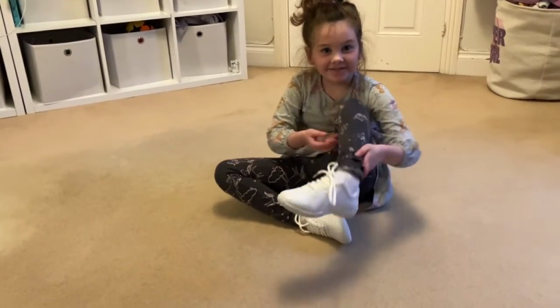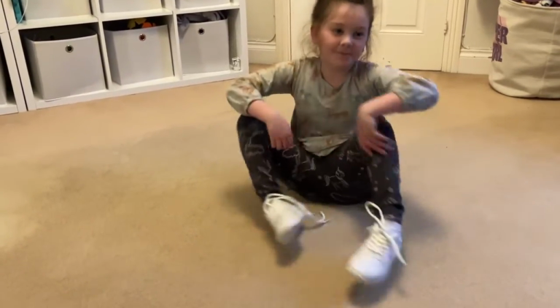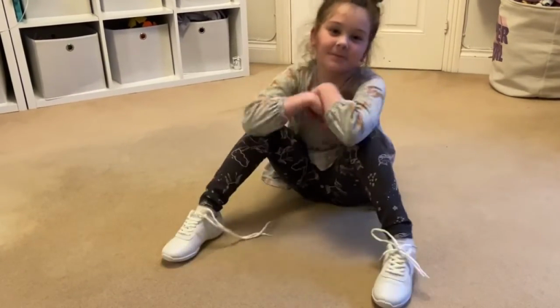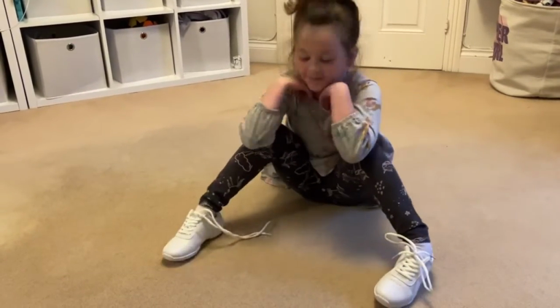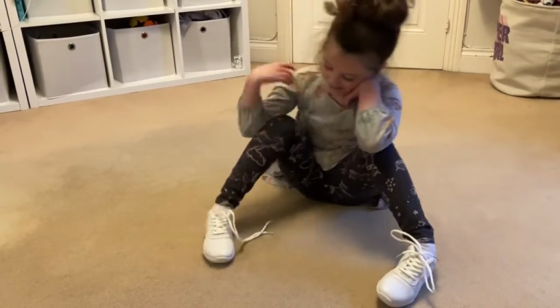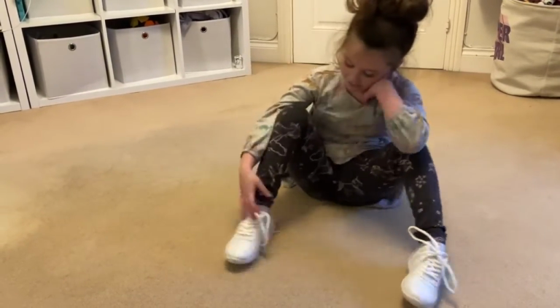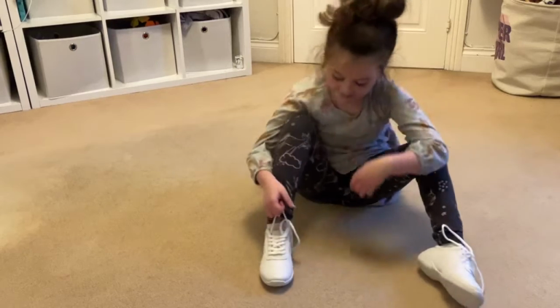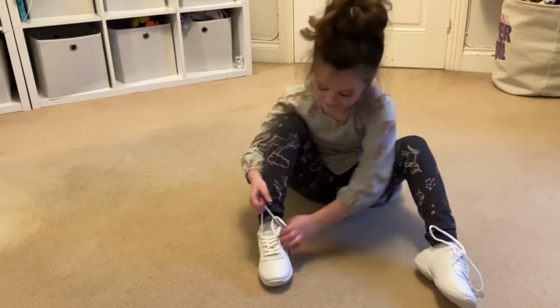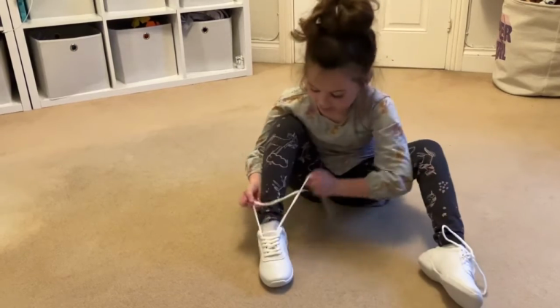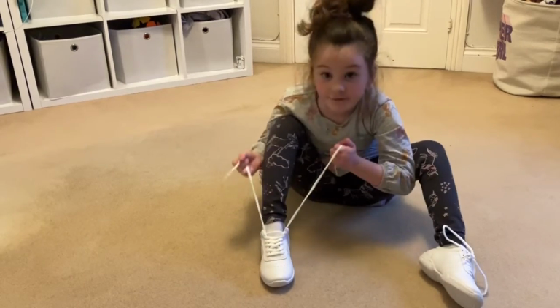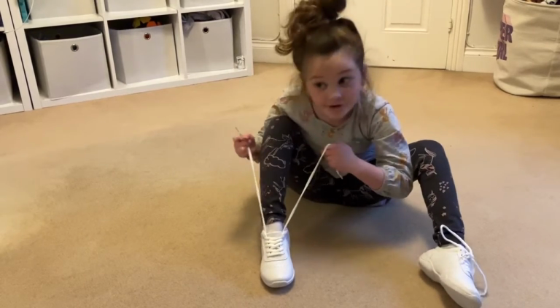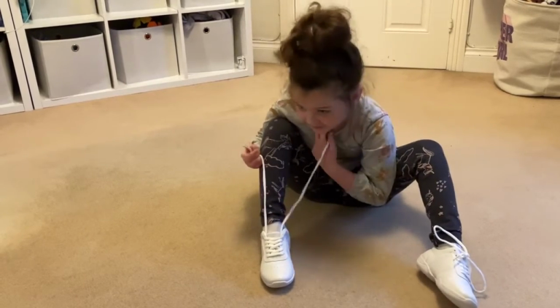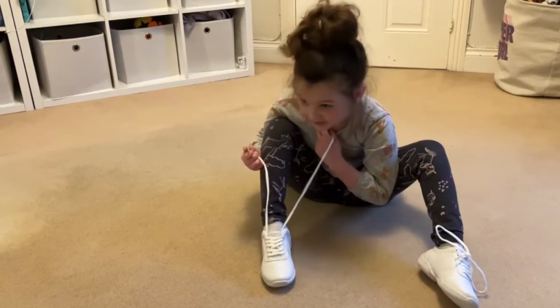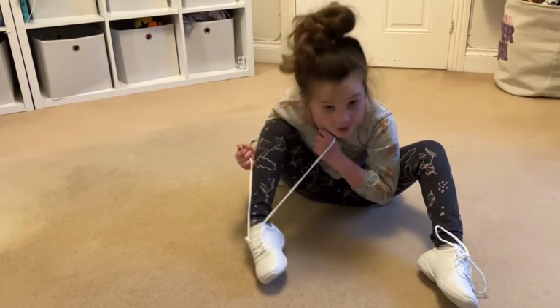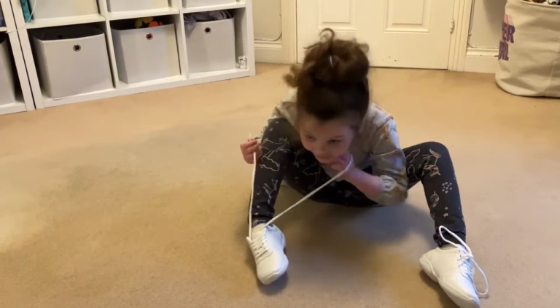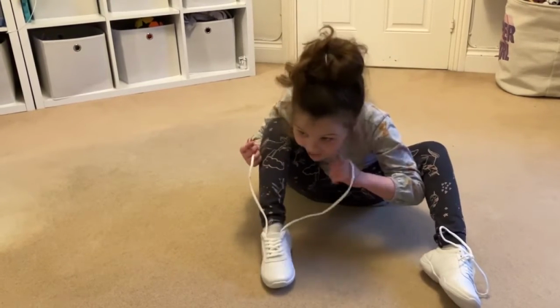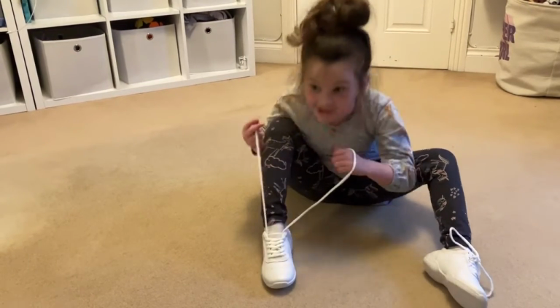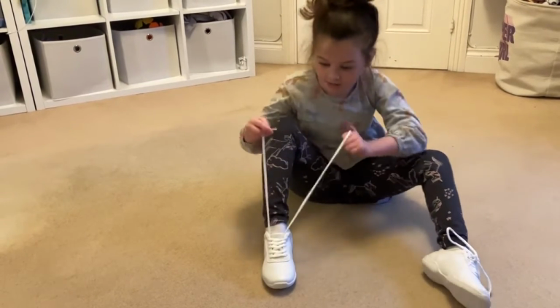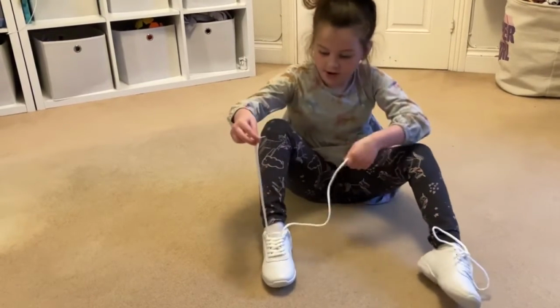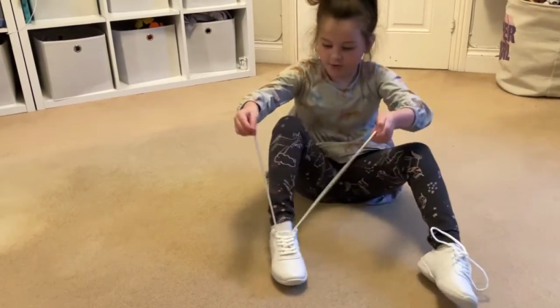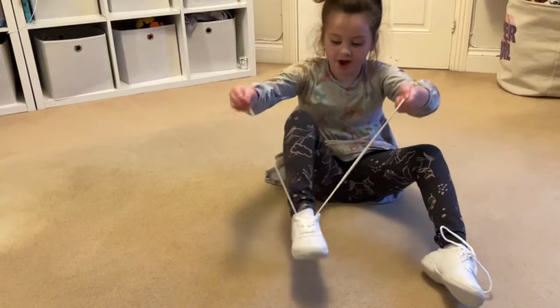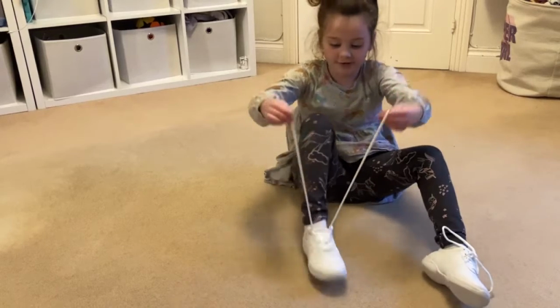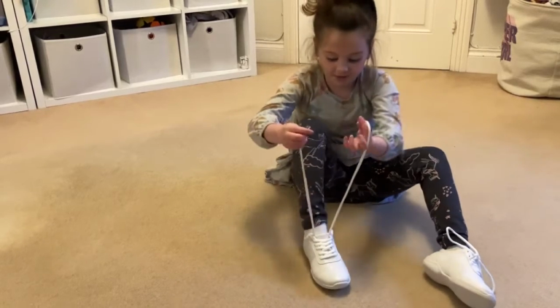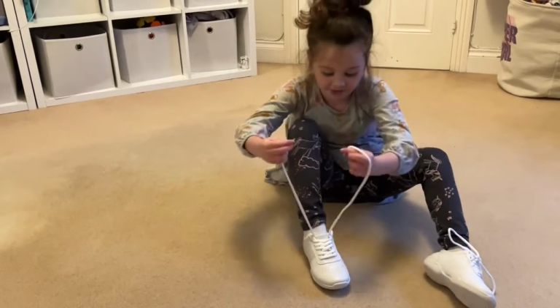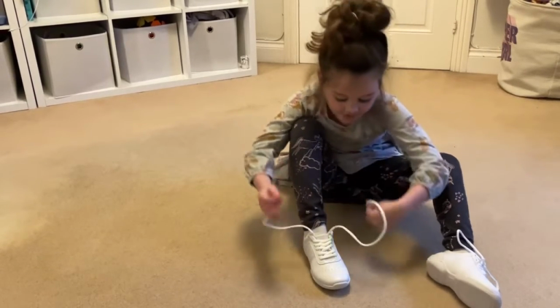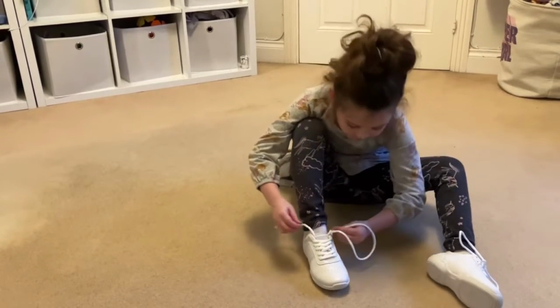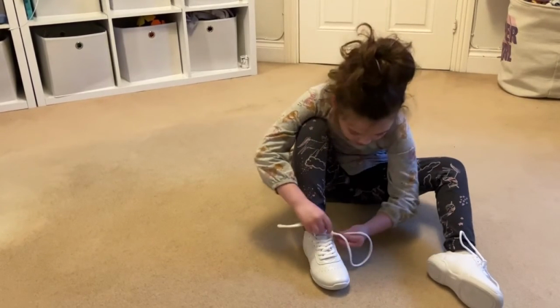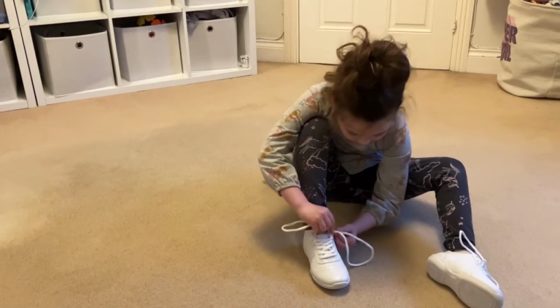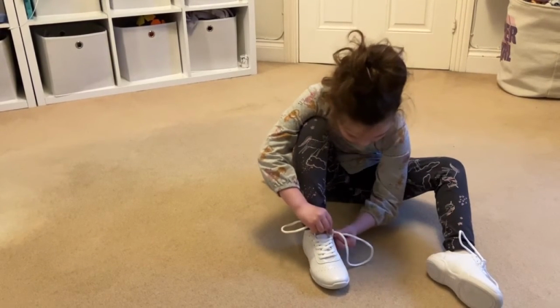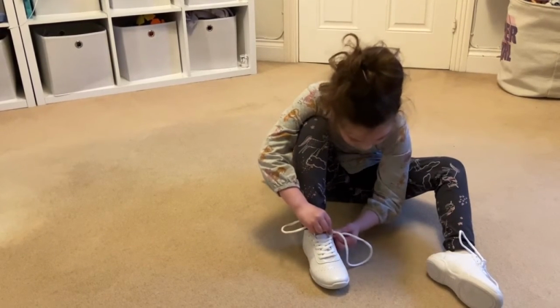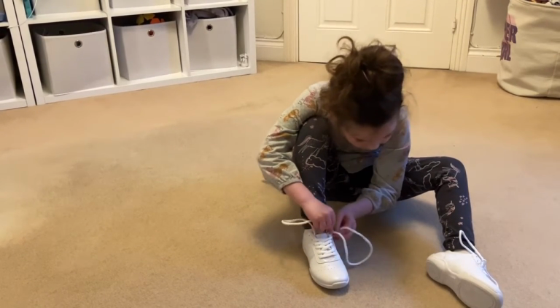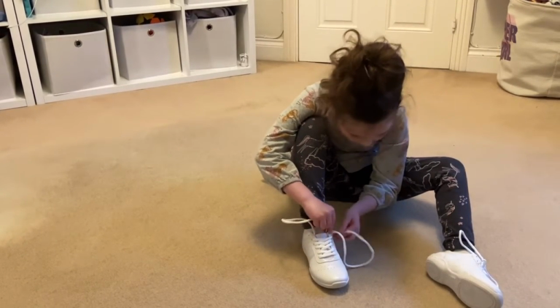Do you want to do the other one? Alright. Now if you're just doing it again, you don't have to rewind the video. Because I can do it again on this. Put it in the hole.